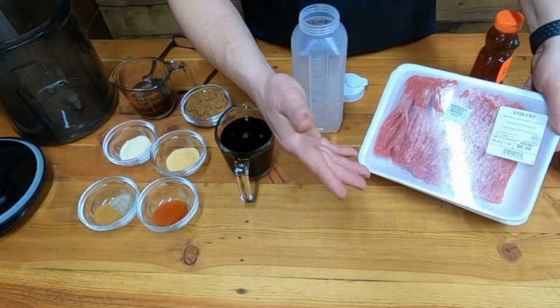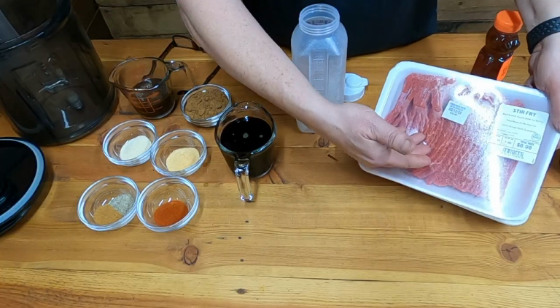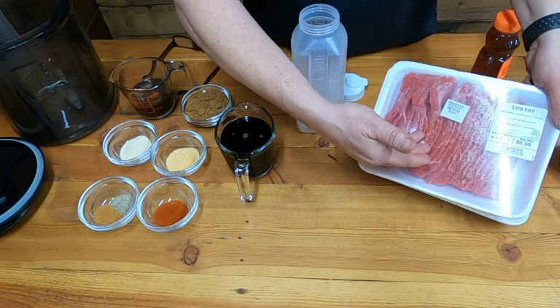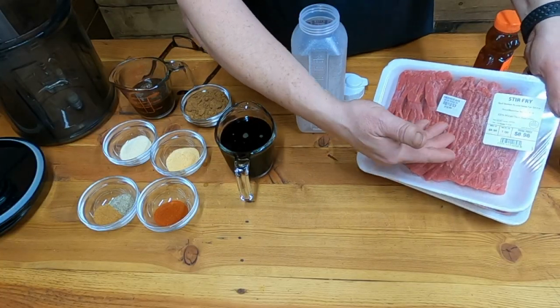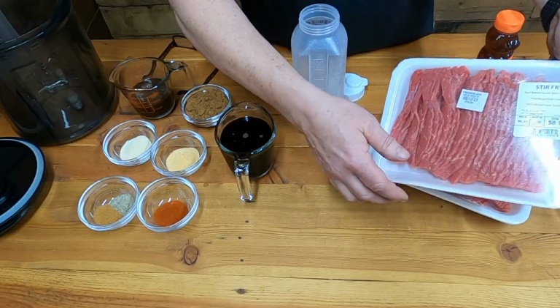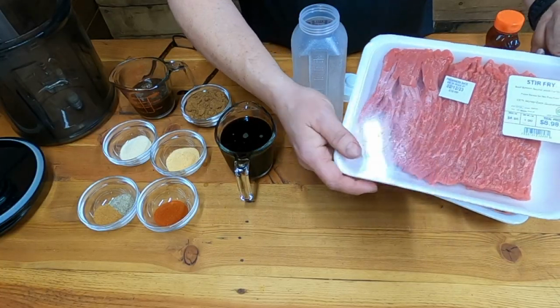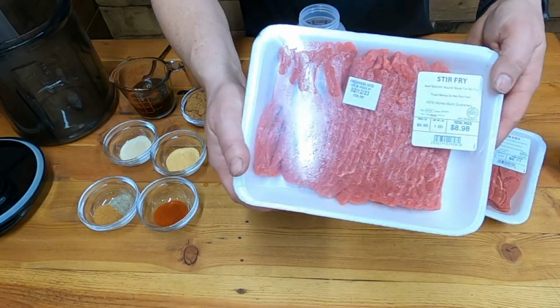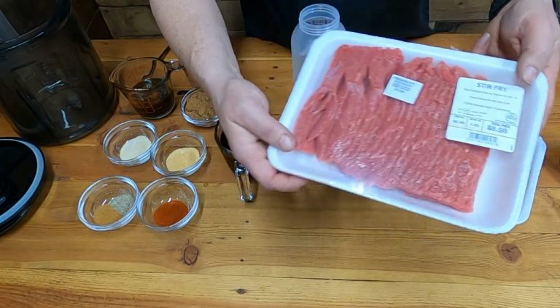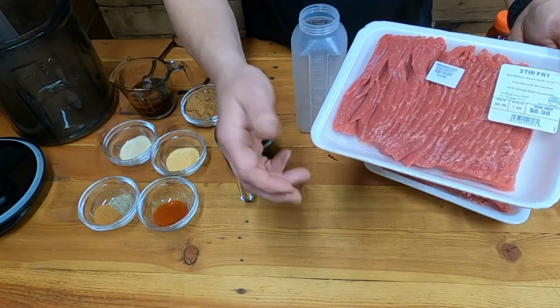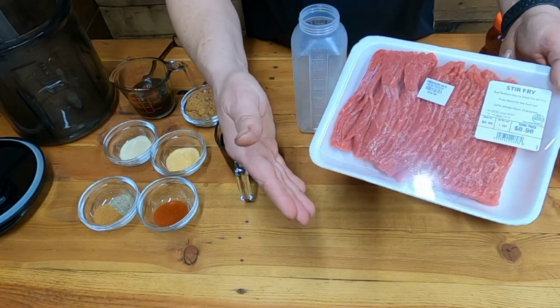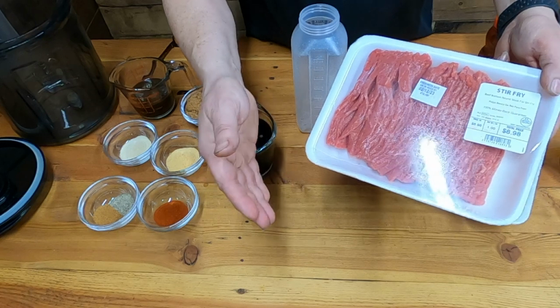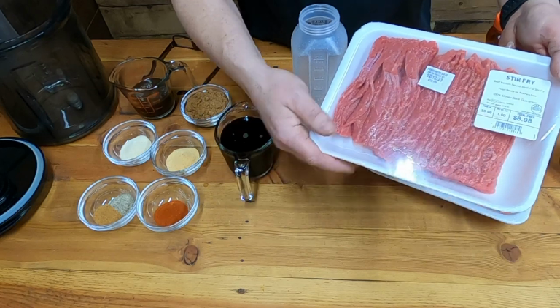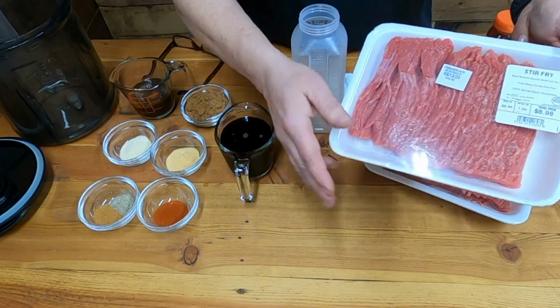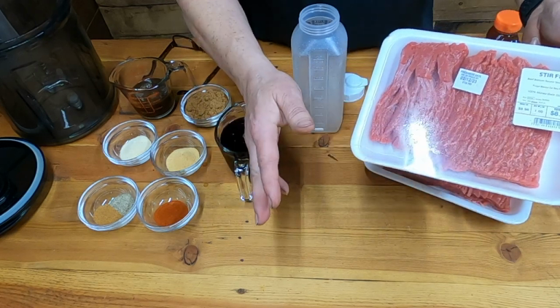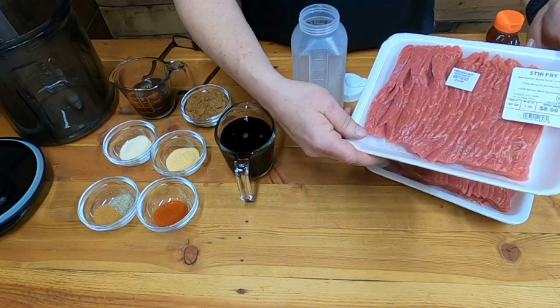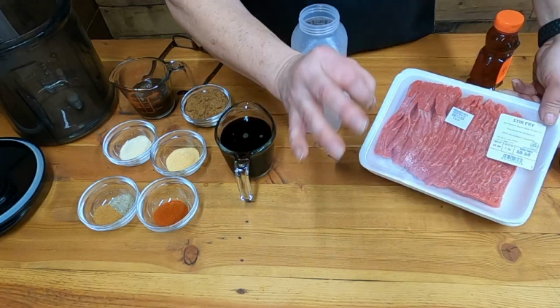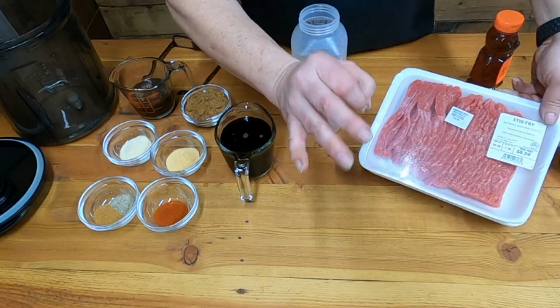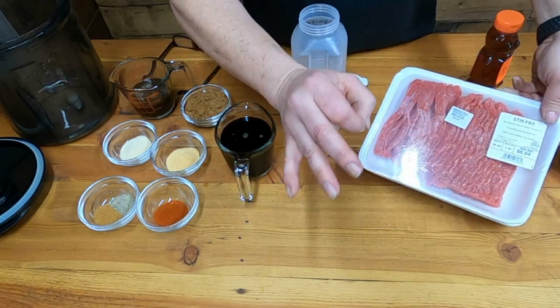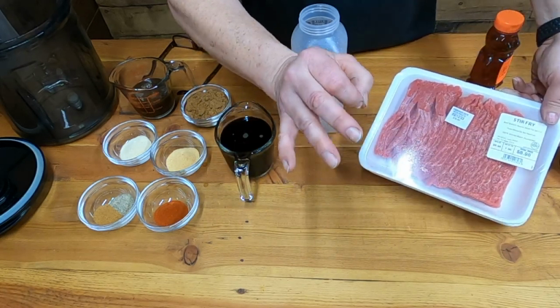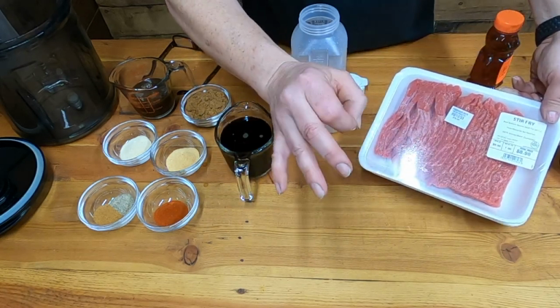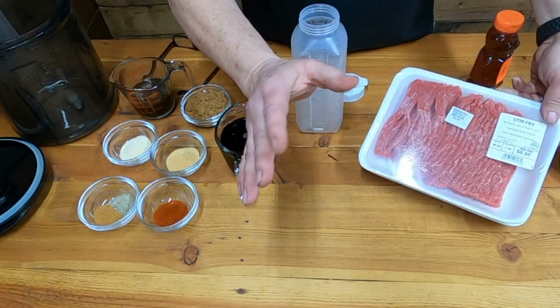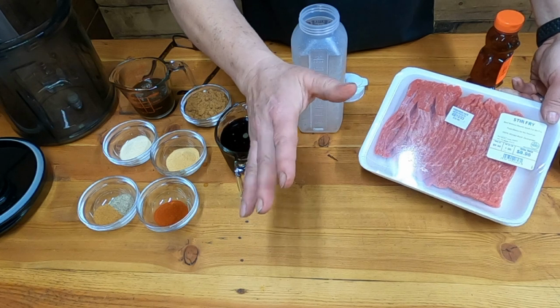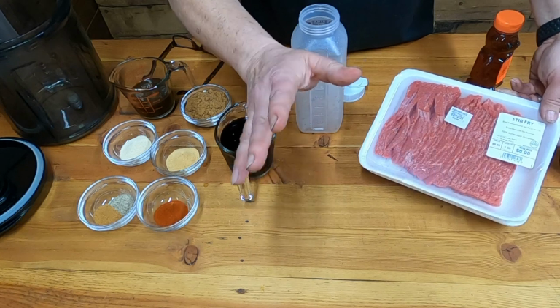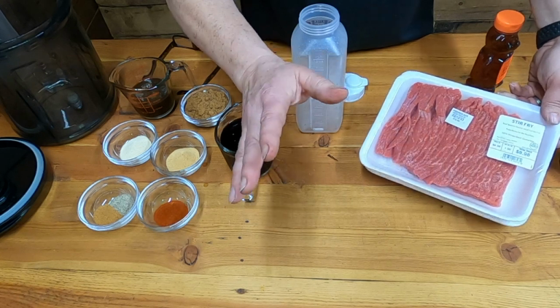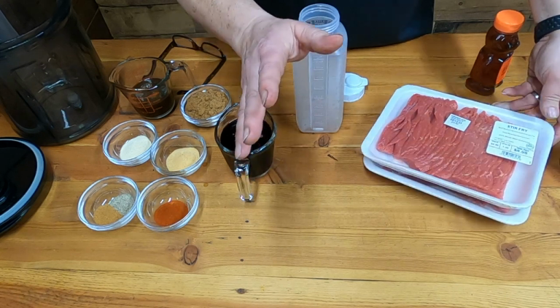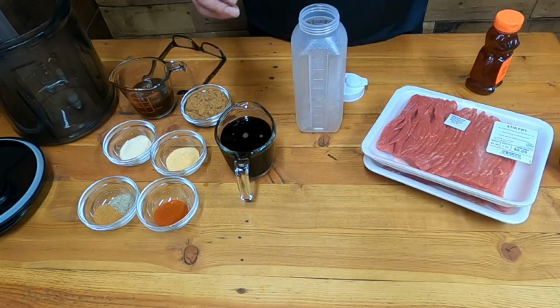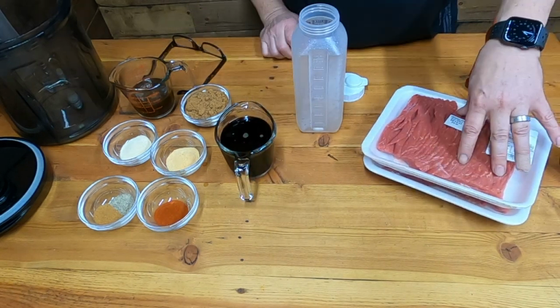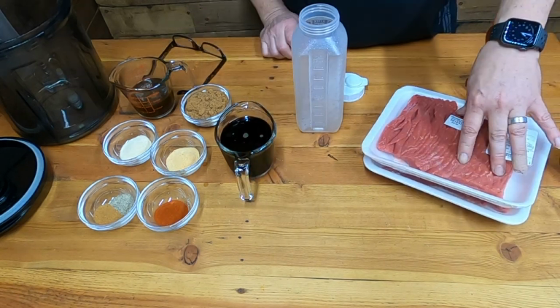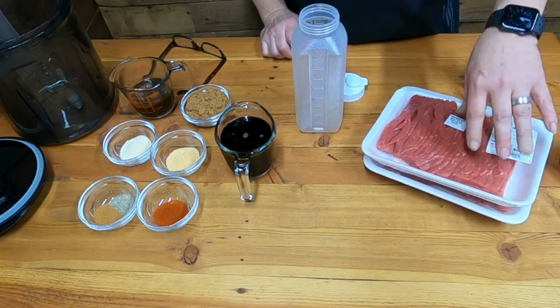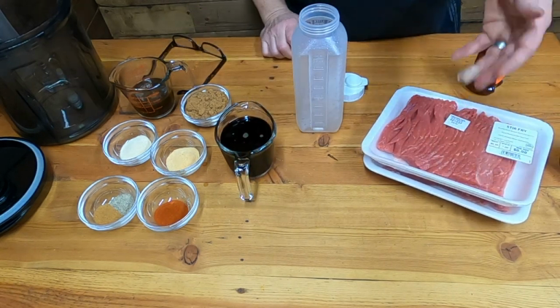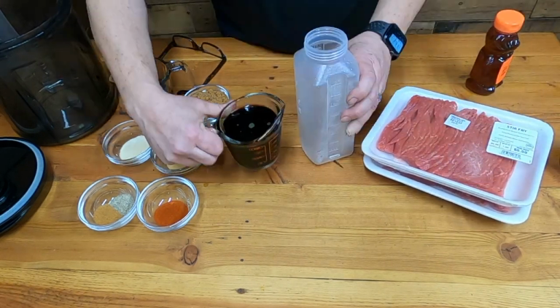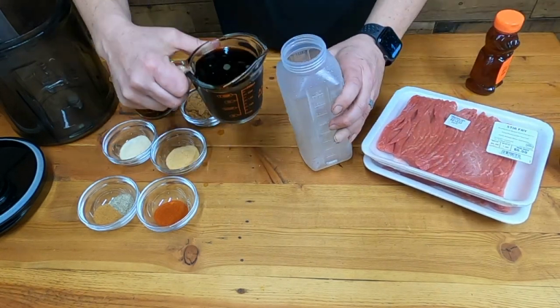I took the easy way and went to Walmart and got this stir fry meat. It's already sliced up in perfect beef jerky slices — you can't go wrong with this. It'll be done in two to two and a half, maybe three hours at the max. Two one-pound packages of this.